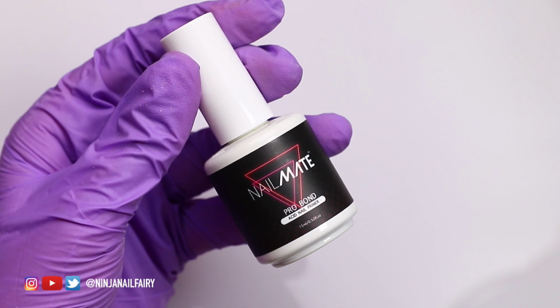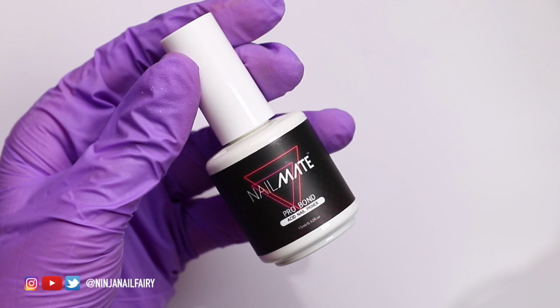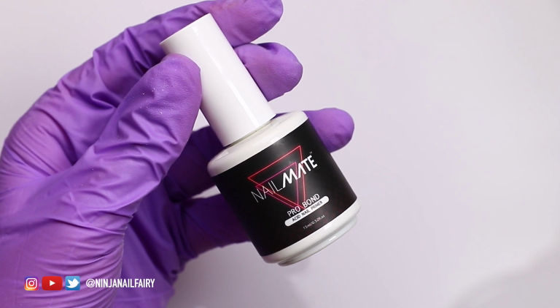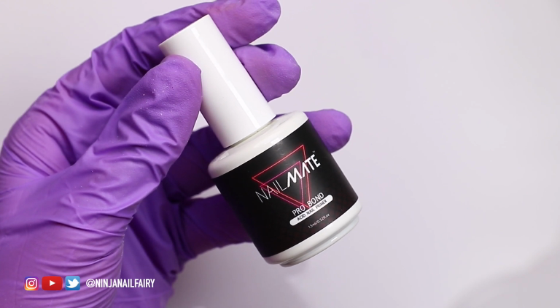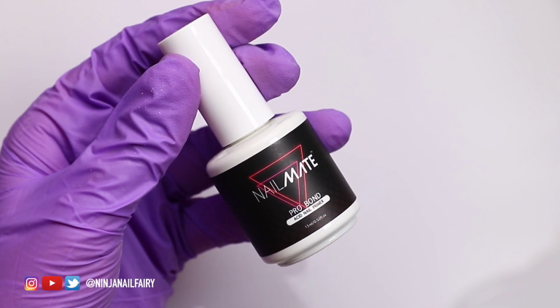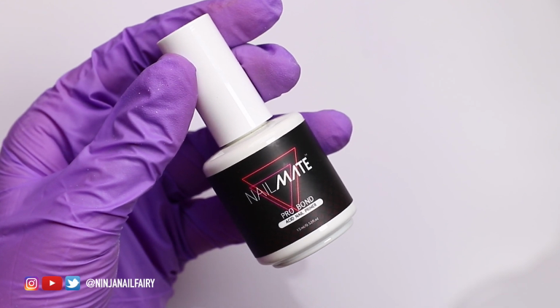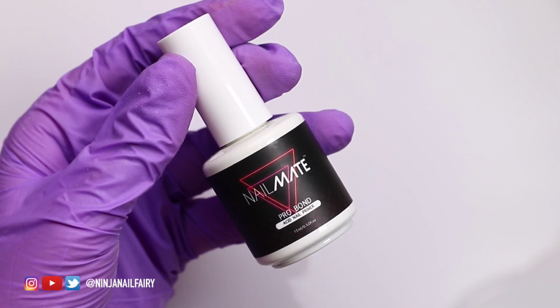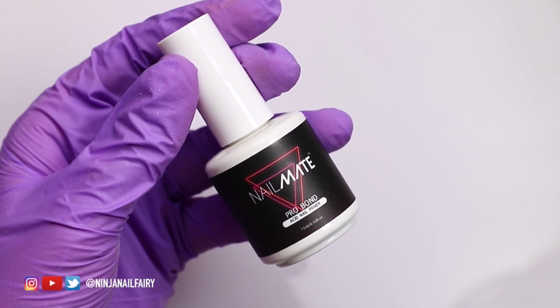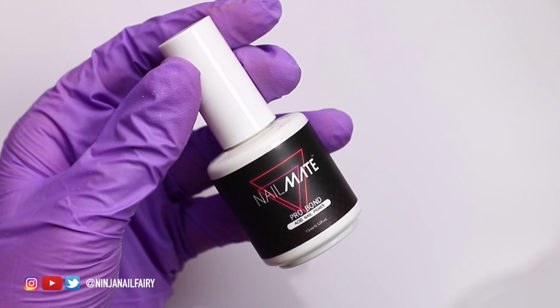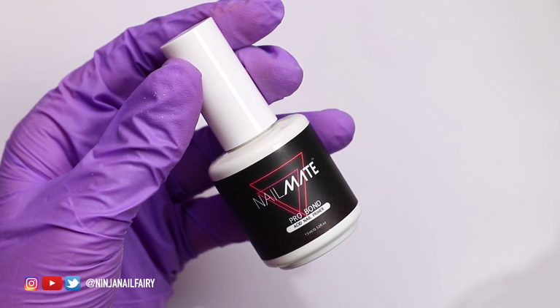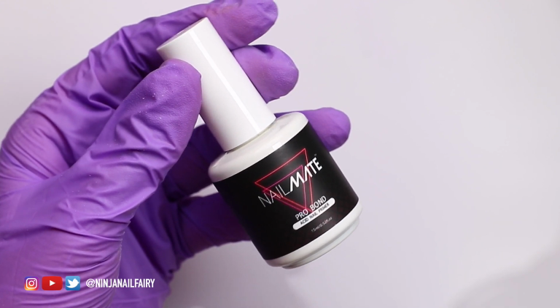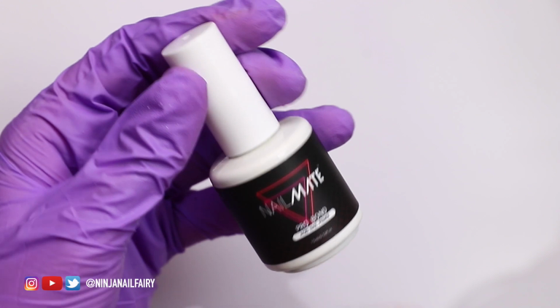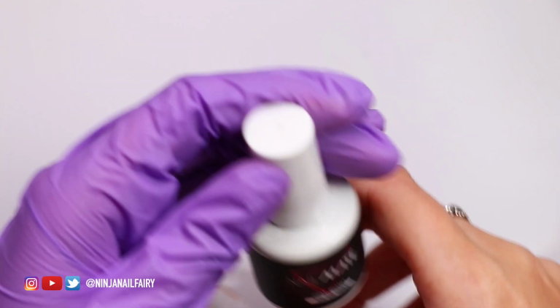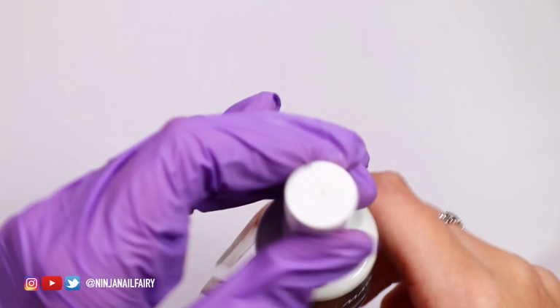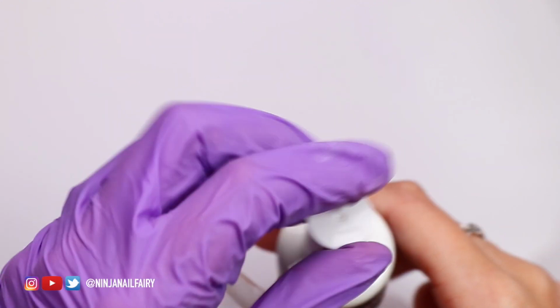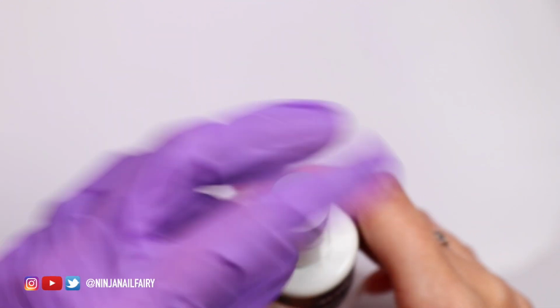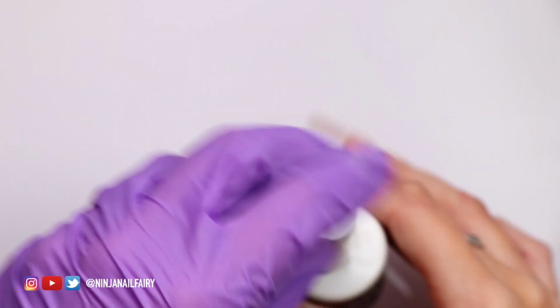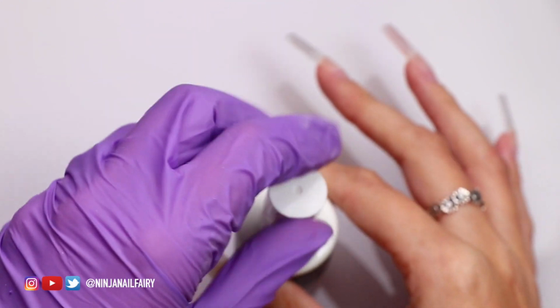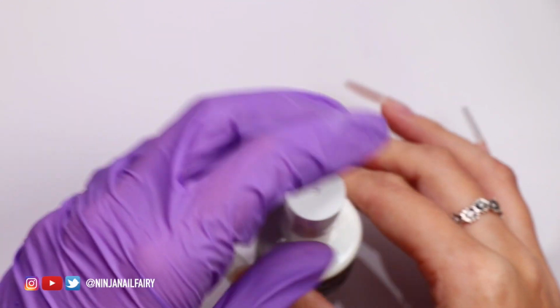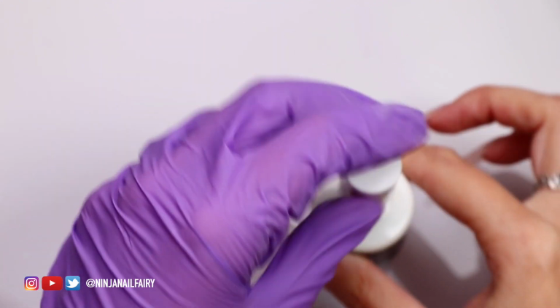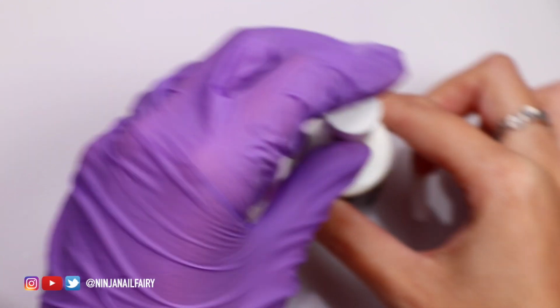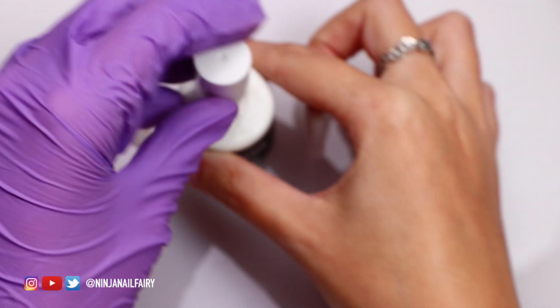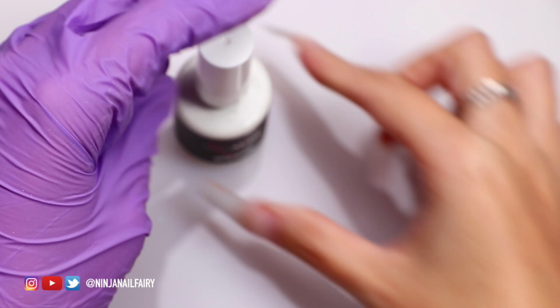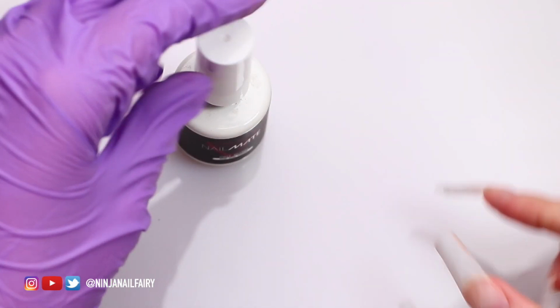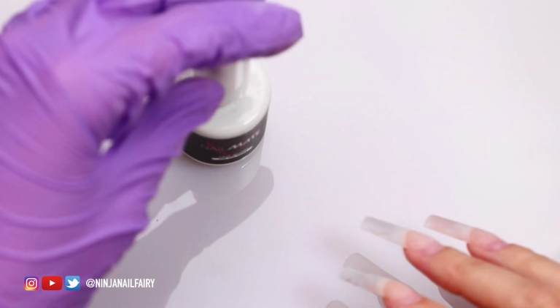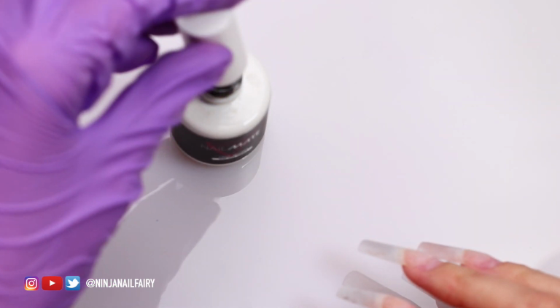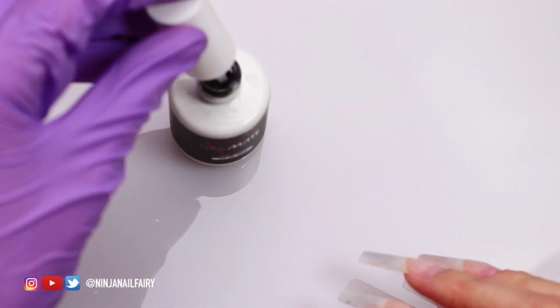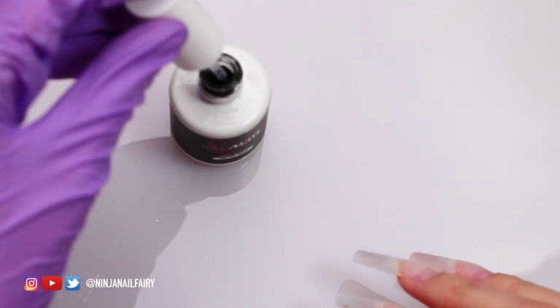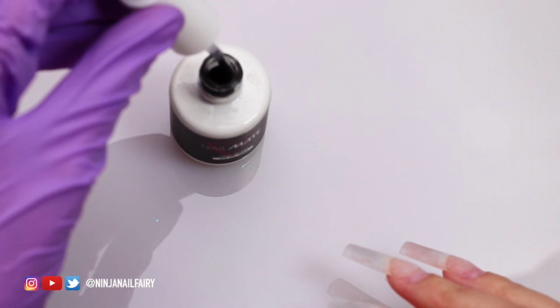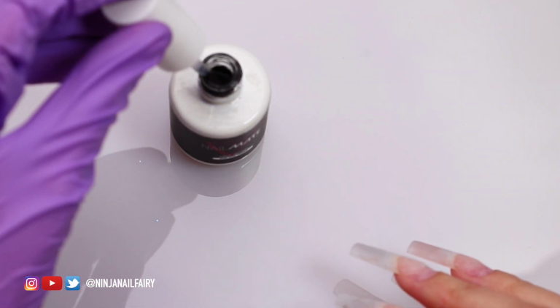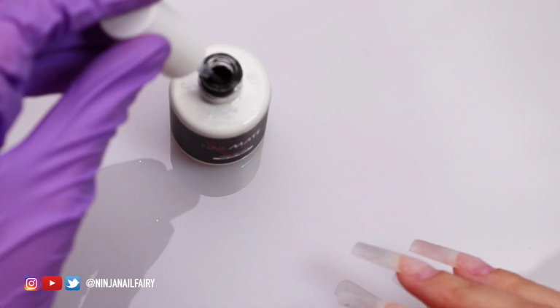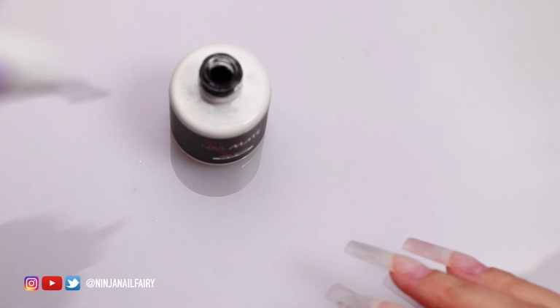I'm going to come in with my pro bond acid nail primer and apply that to the area where we have the growth. You don't need to apply it over where the acrylic already is — we're only priming the natural nail that's exposed.